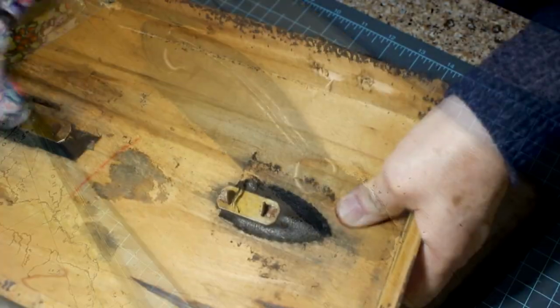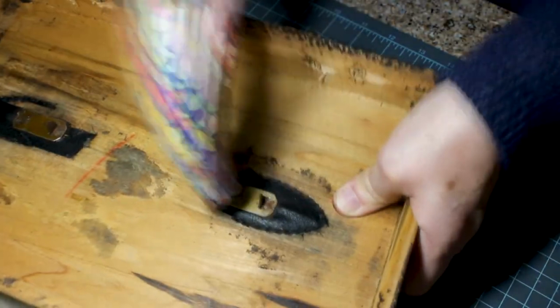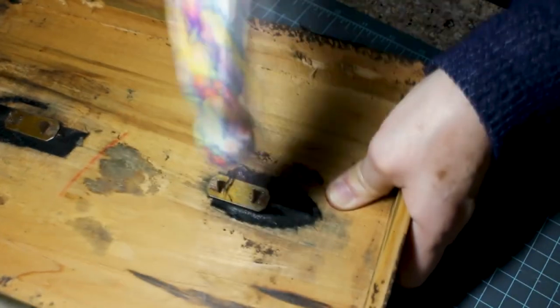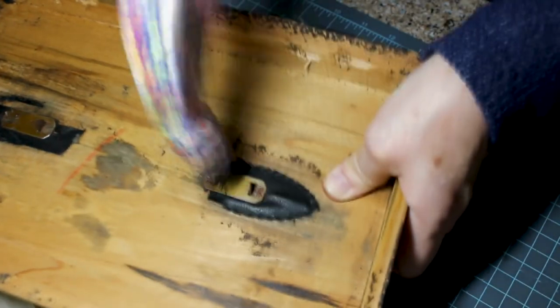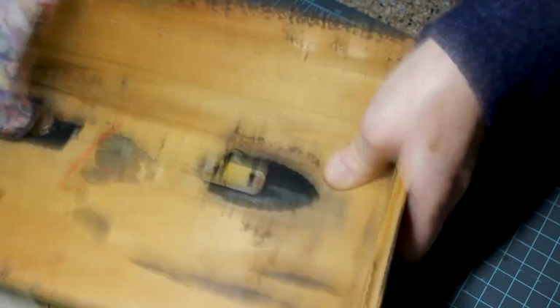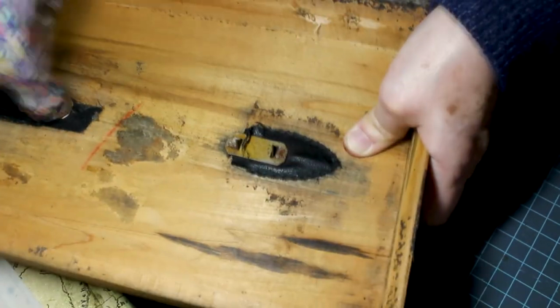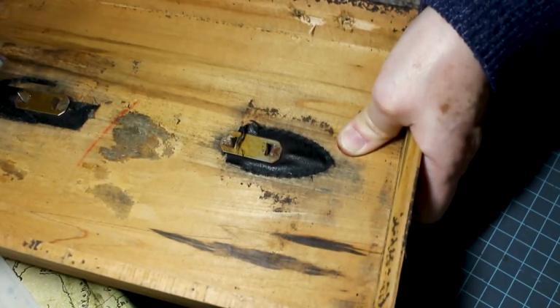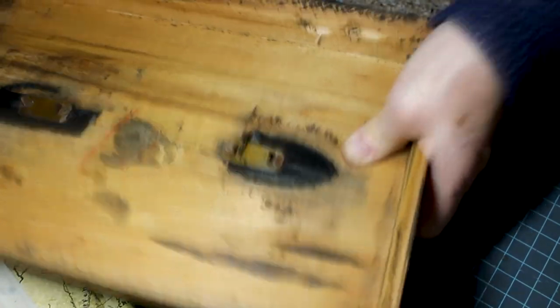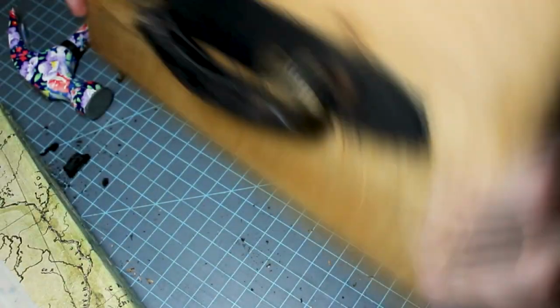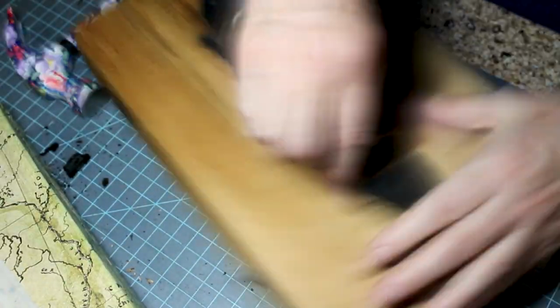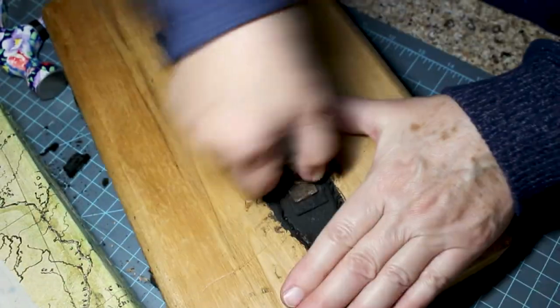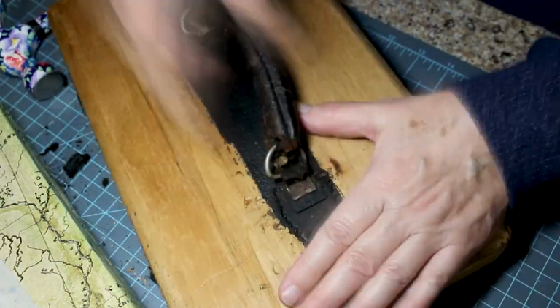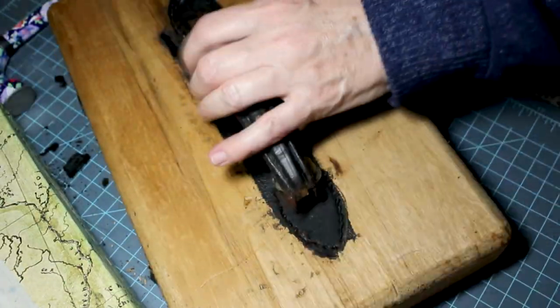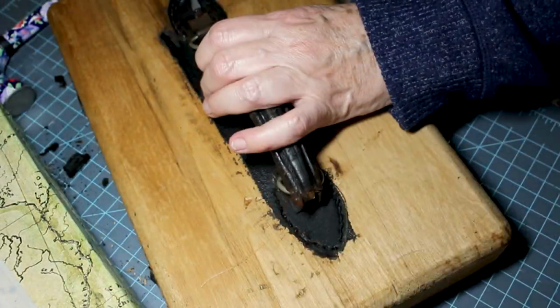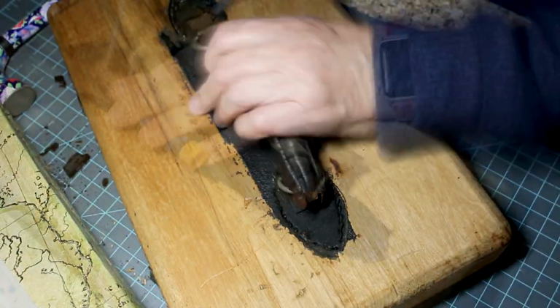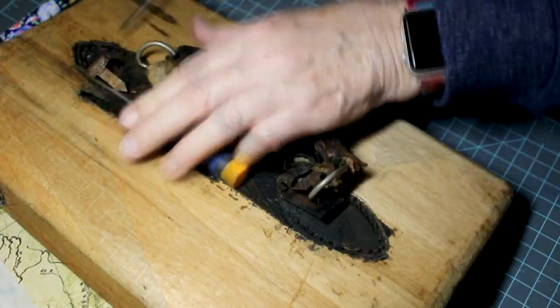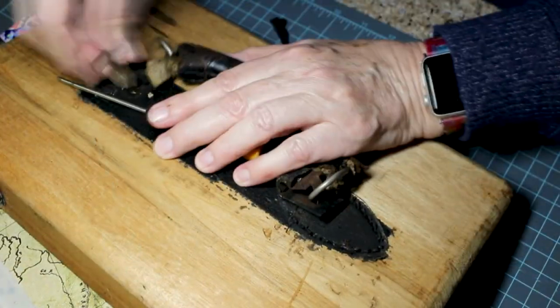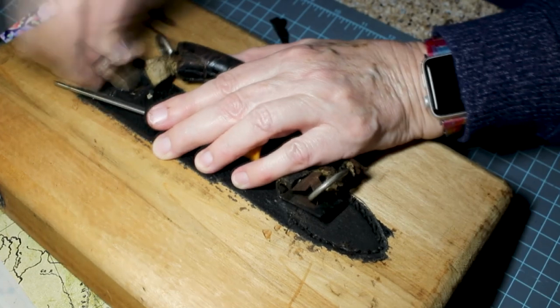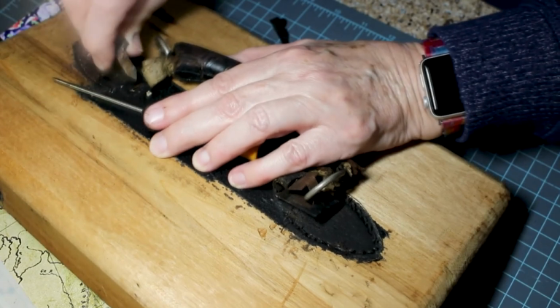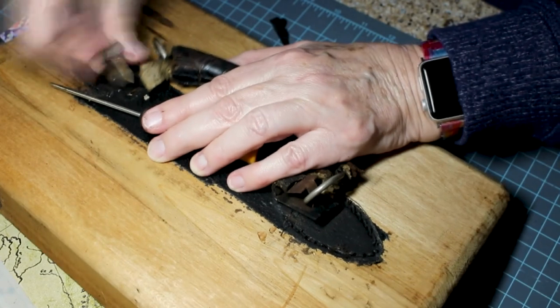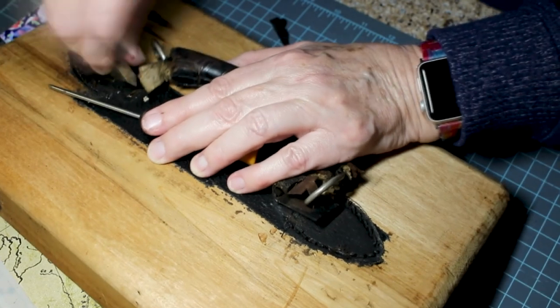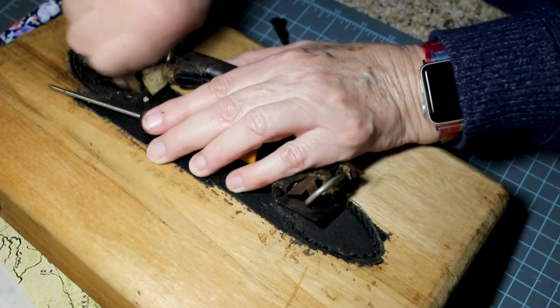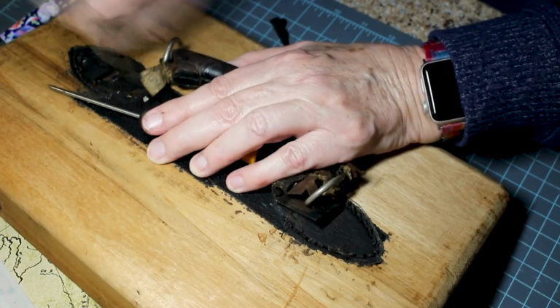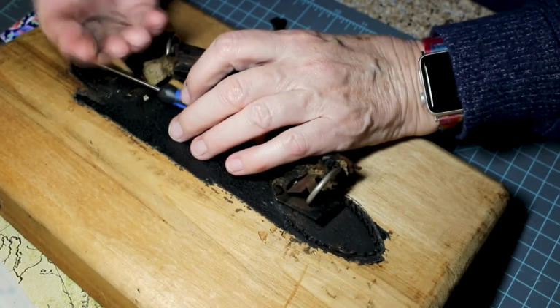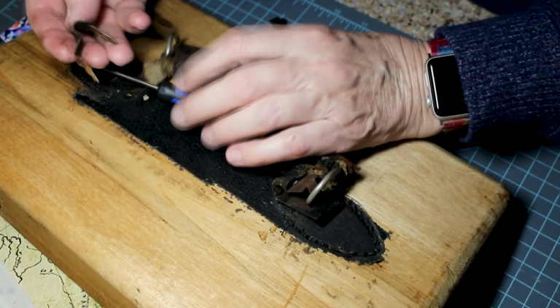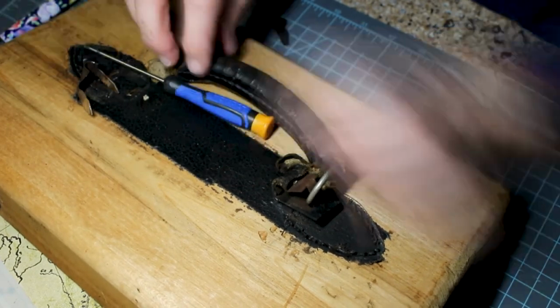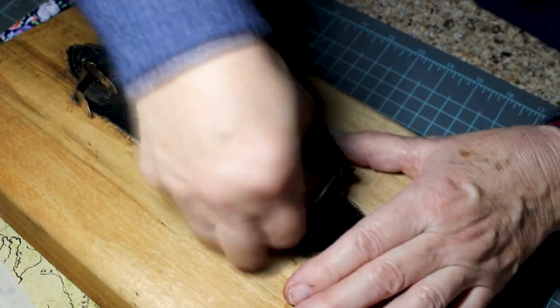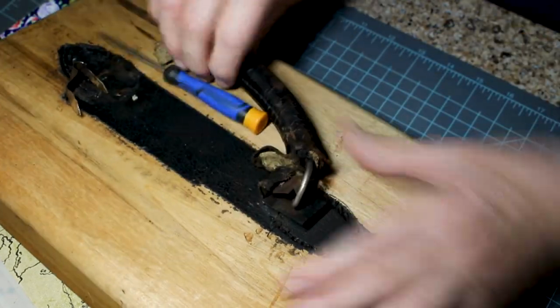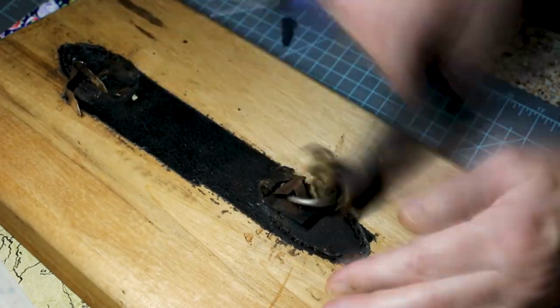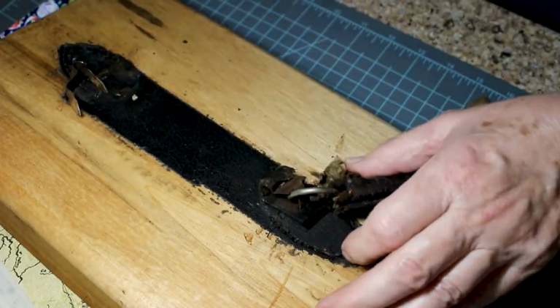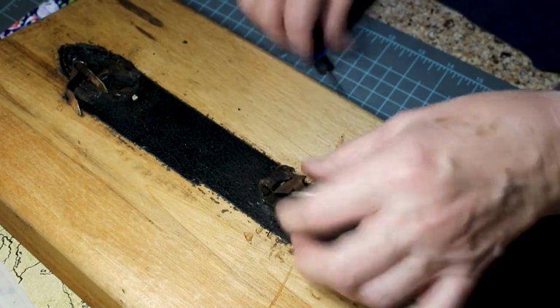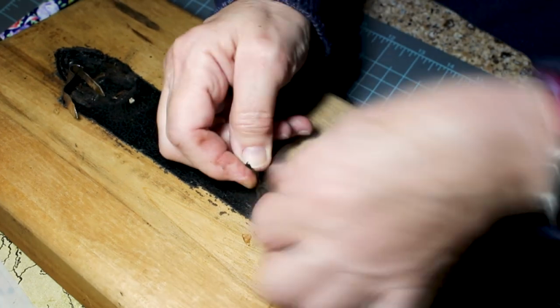From the back I'm gently tapping the prongs out. Just work gently, trying not to mess up your hardware too bad. We'll clean that up and use it.